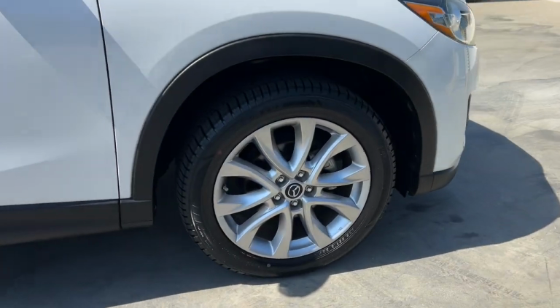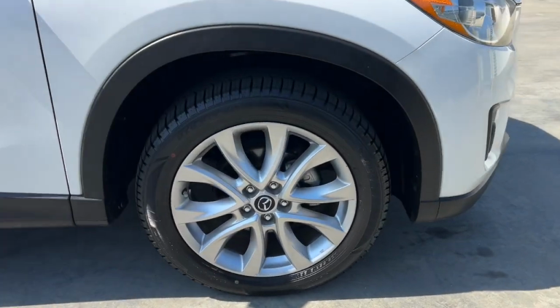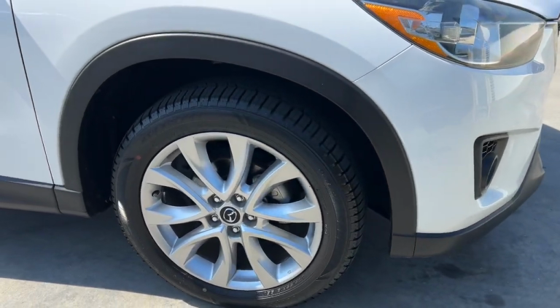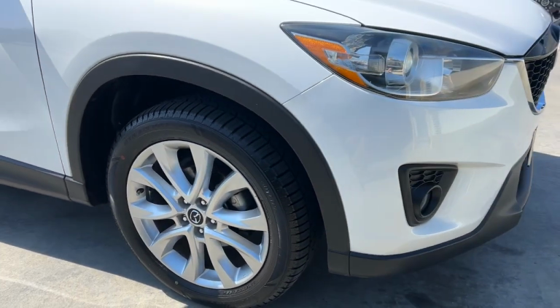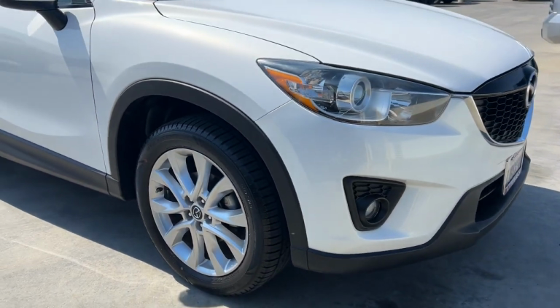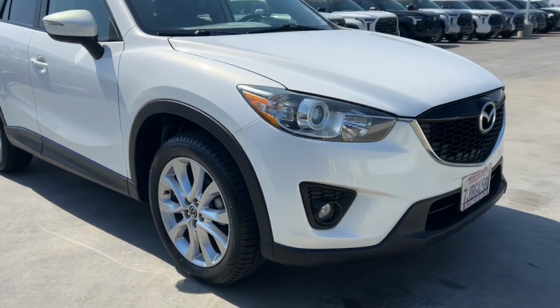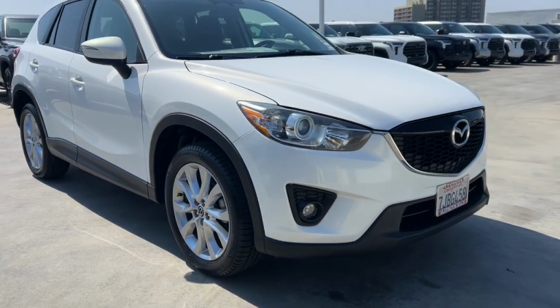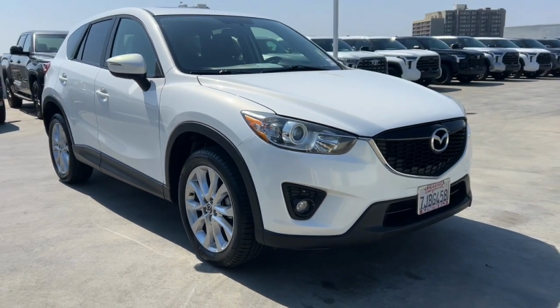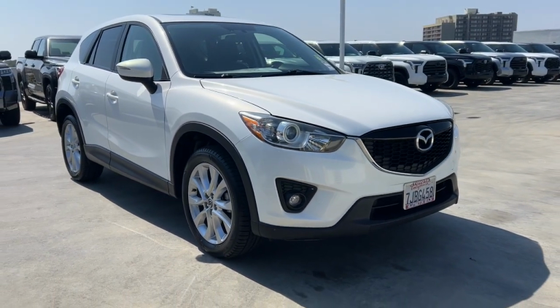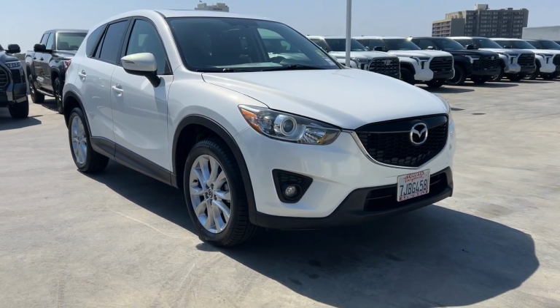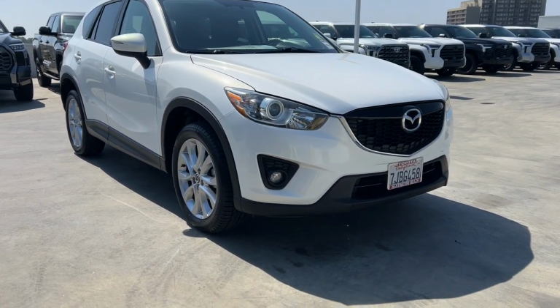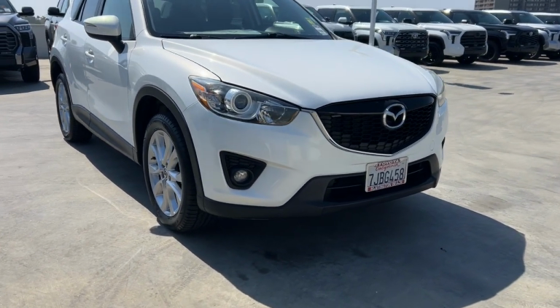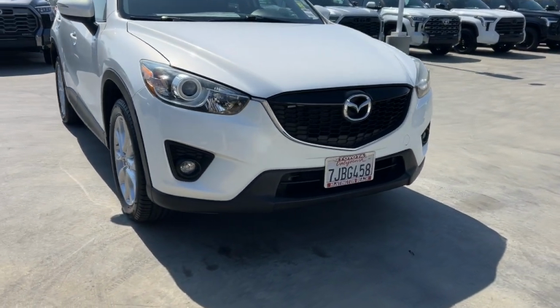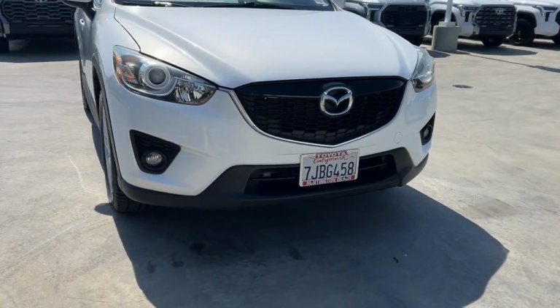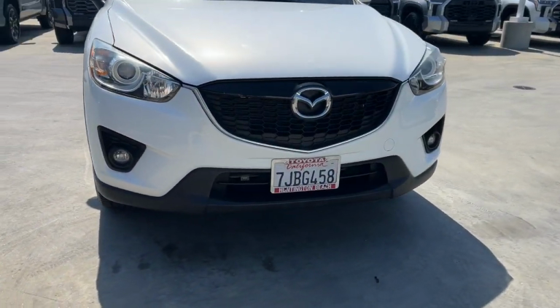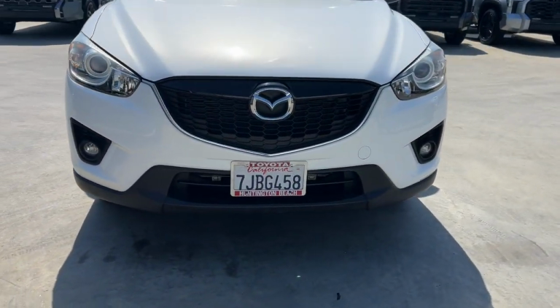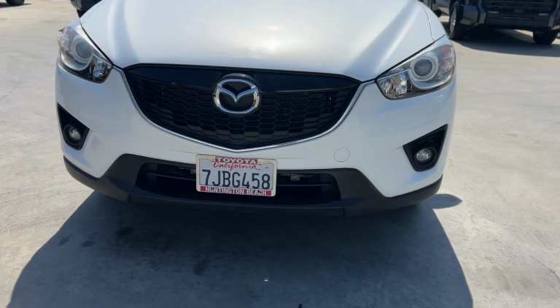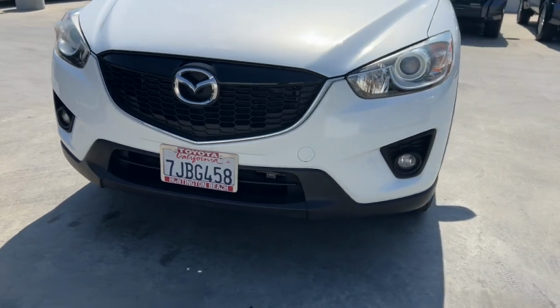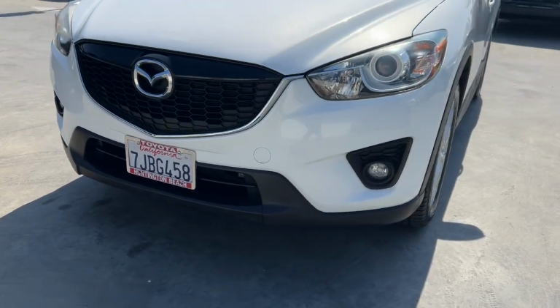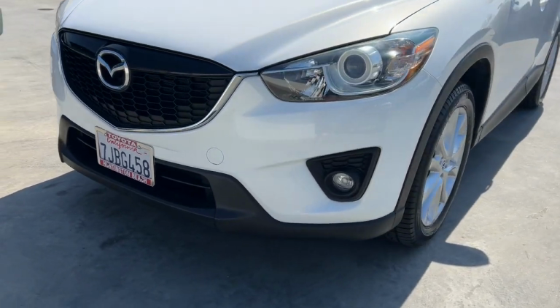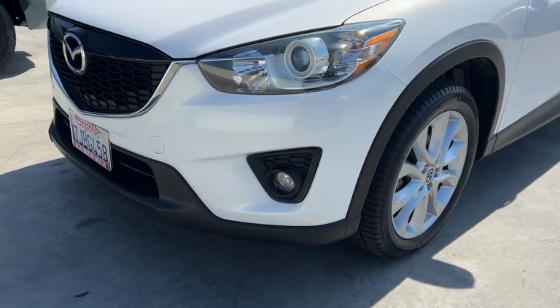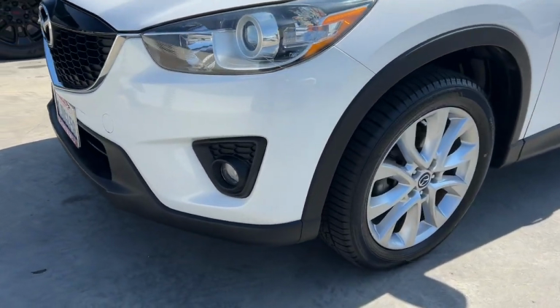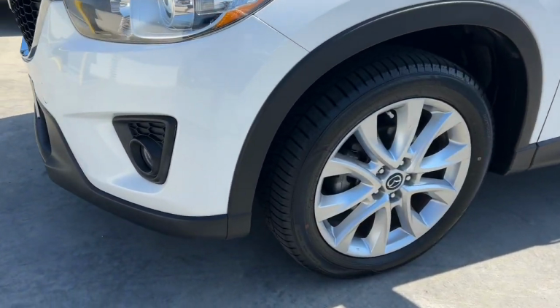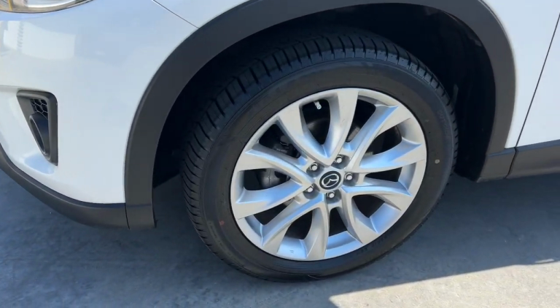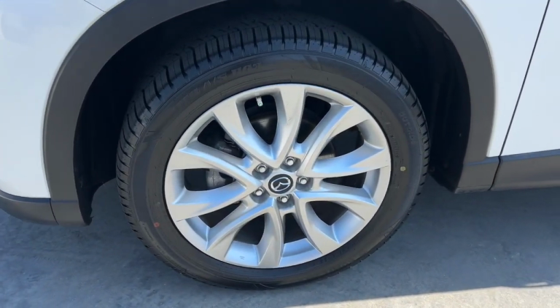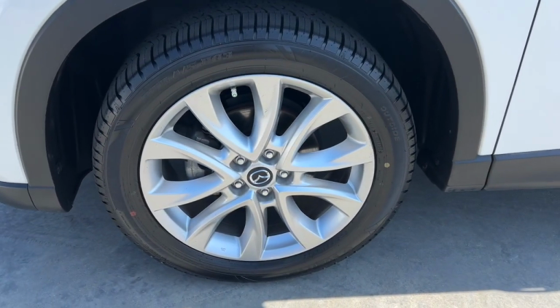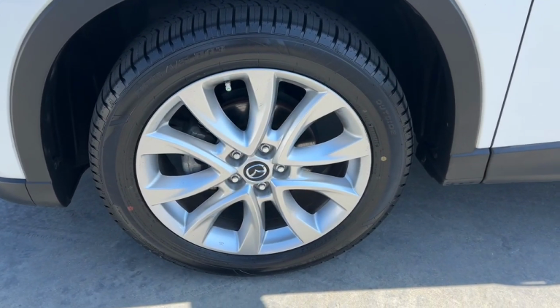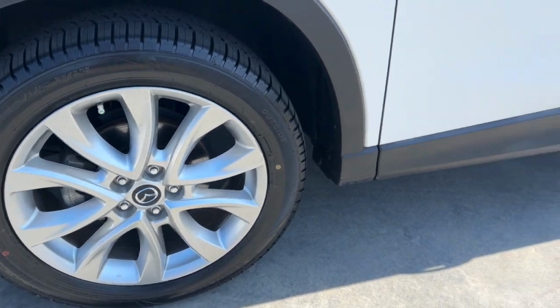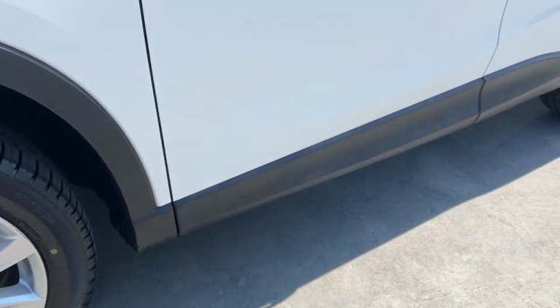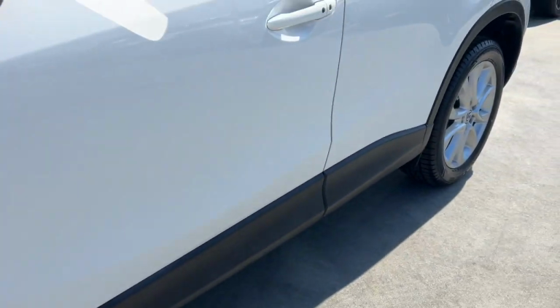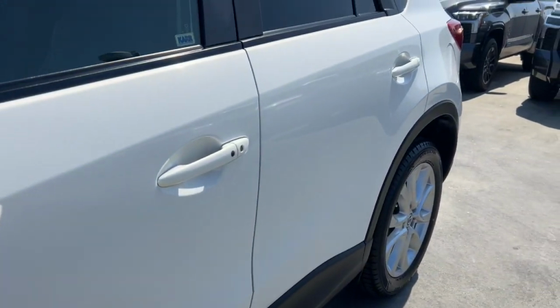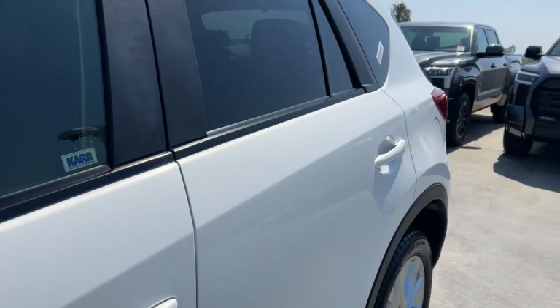These are just some of the great options this vehicle comes with: keyless entry, sunroof/moonroof, satellite radio, keyless start, heated mirrors, premium sound system, fog lamps, backup camera, and heated front seats.